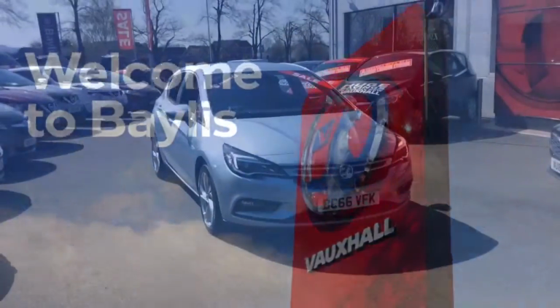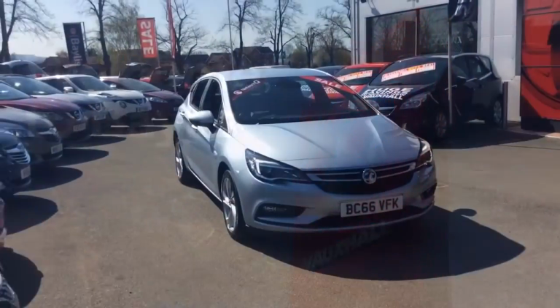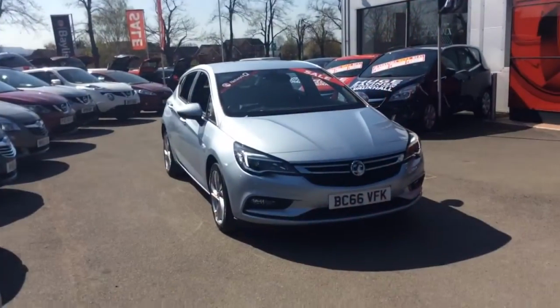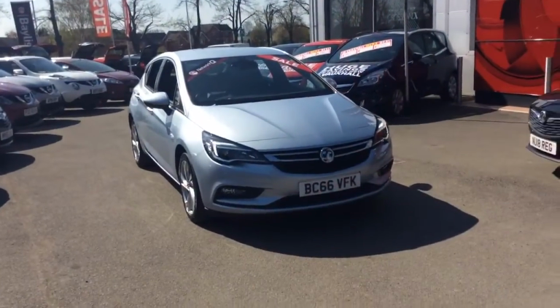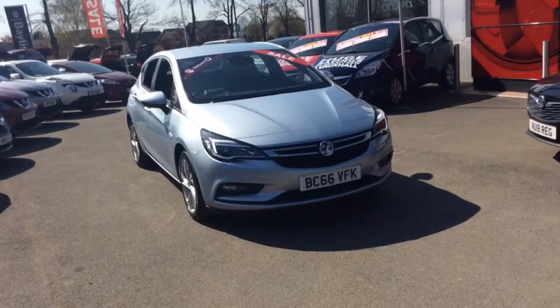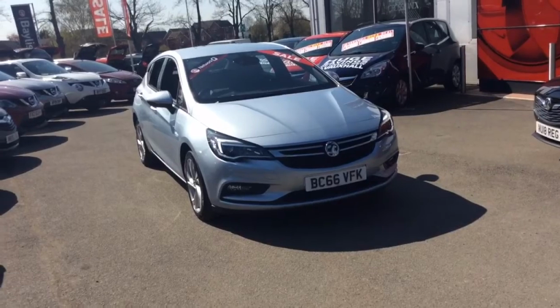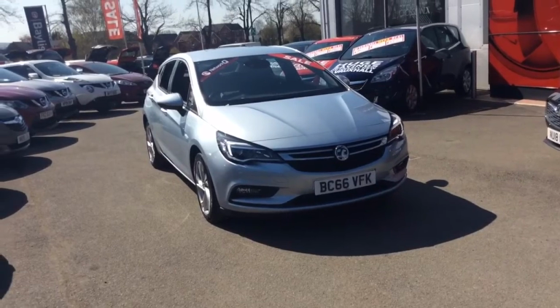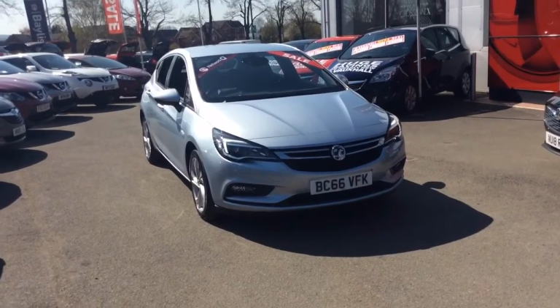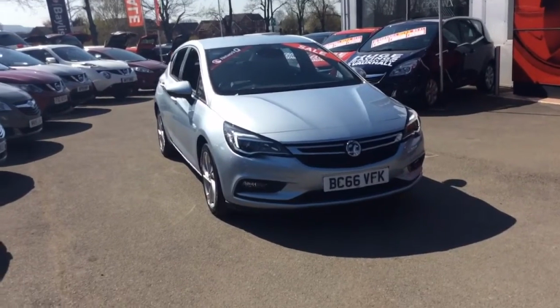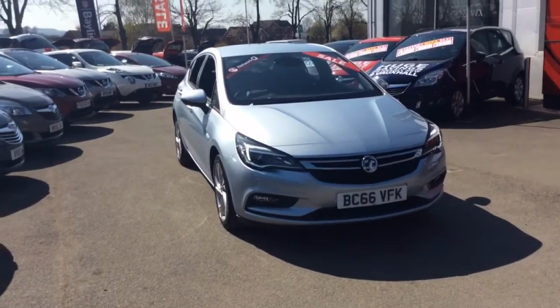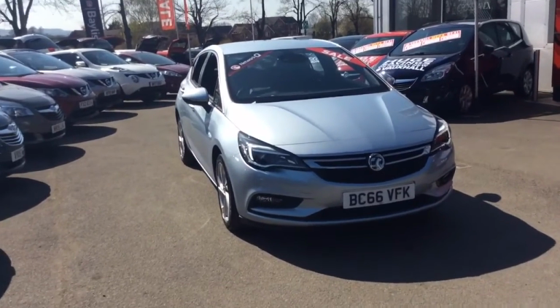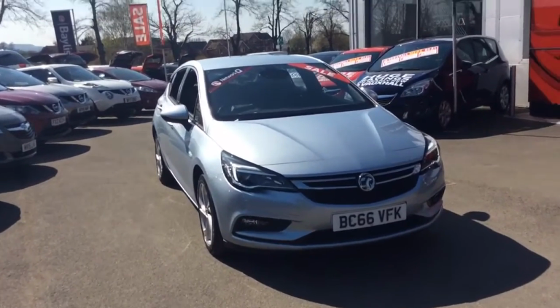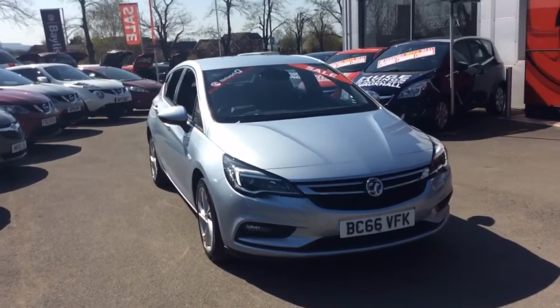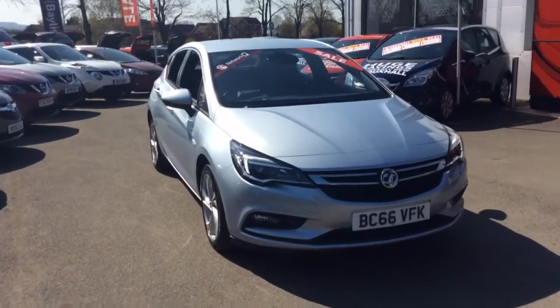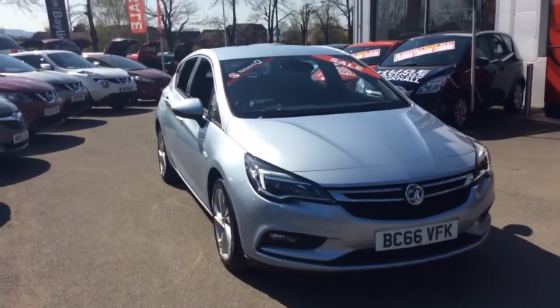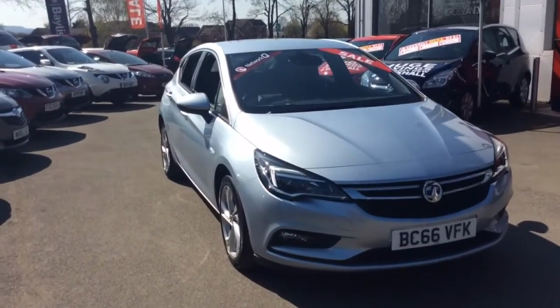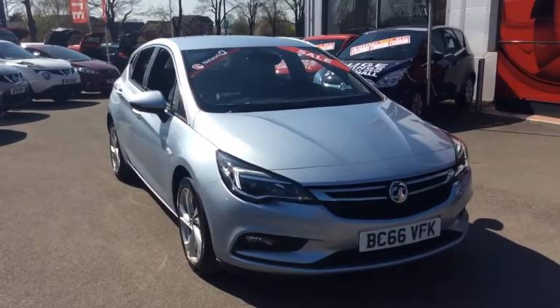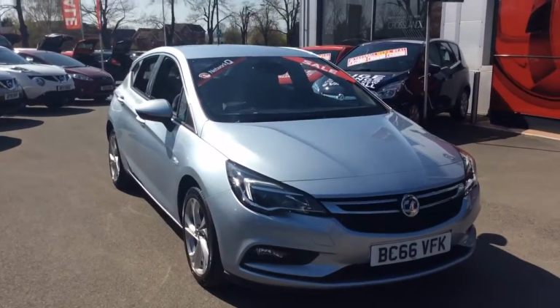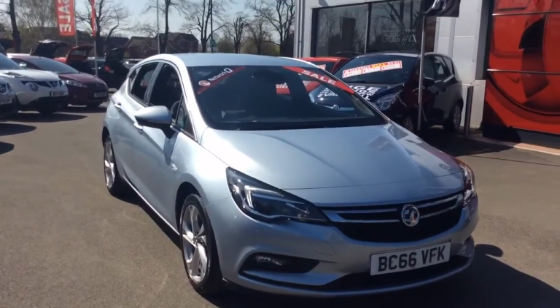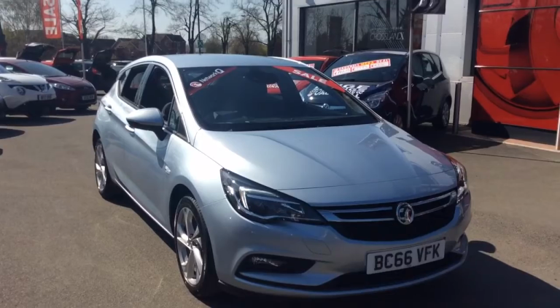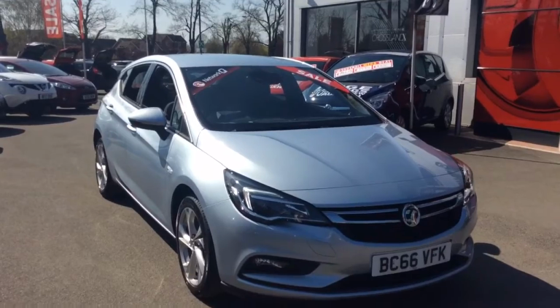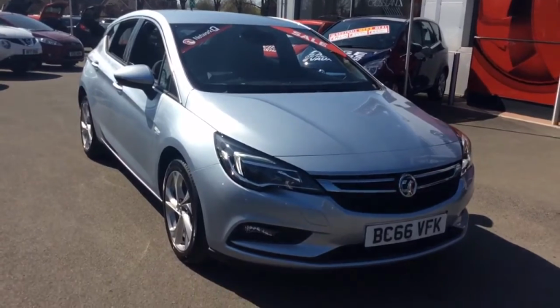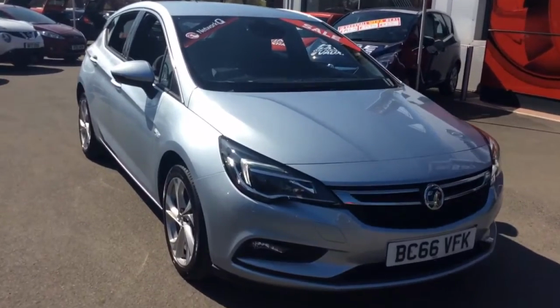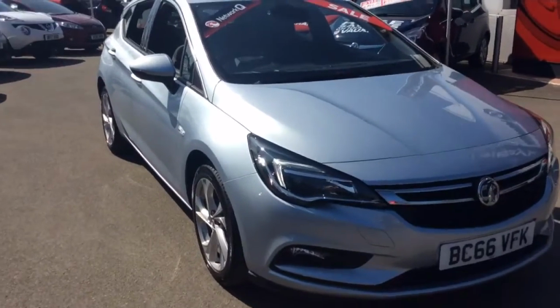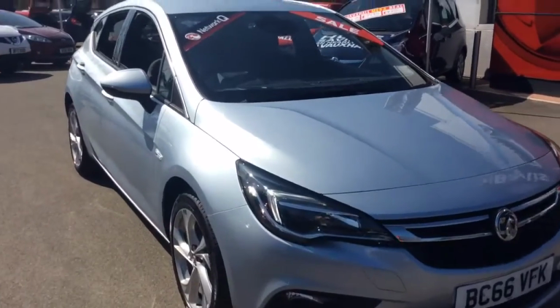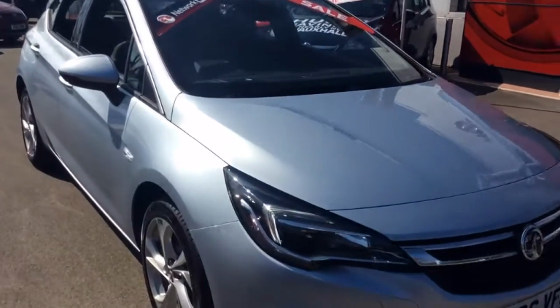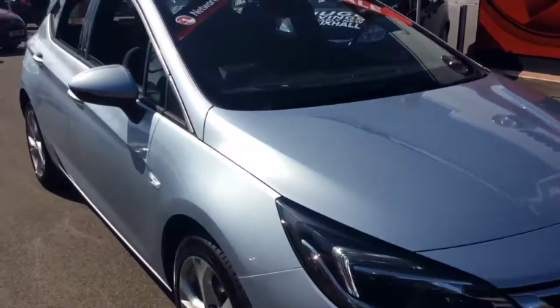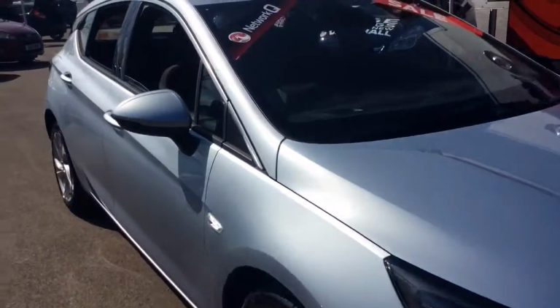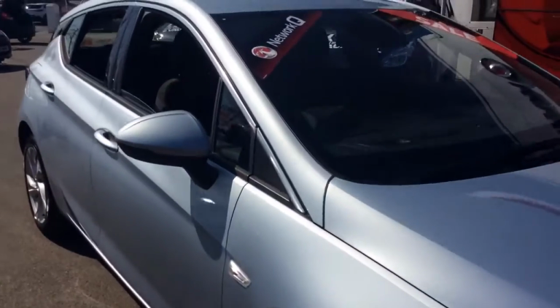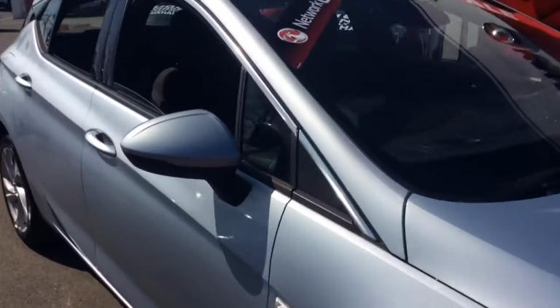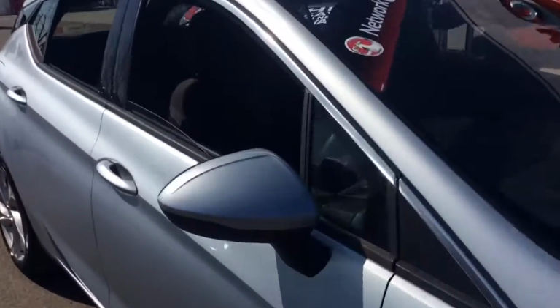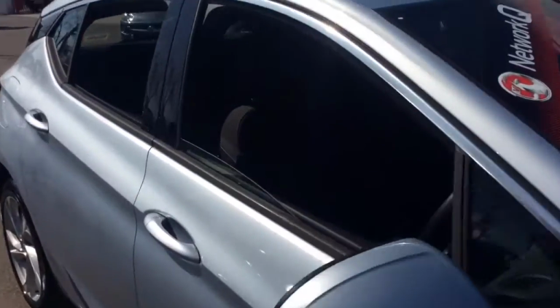Welcome to Bayless Vauxhall. Today we are viewing a network-approved 66-plate, 1.4-litre Vauxhall Astra SRI. This vehicle is finished in flip-chip silver and comes with LED daytime running lights.